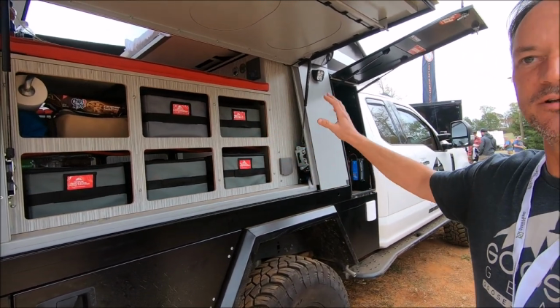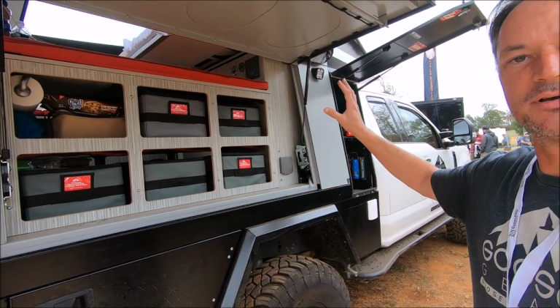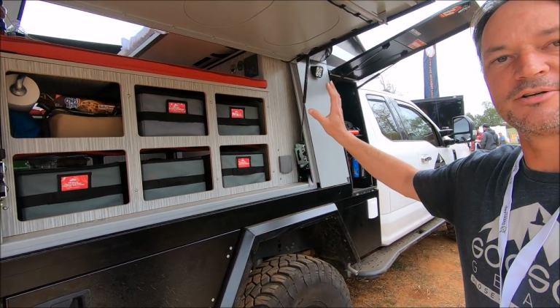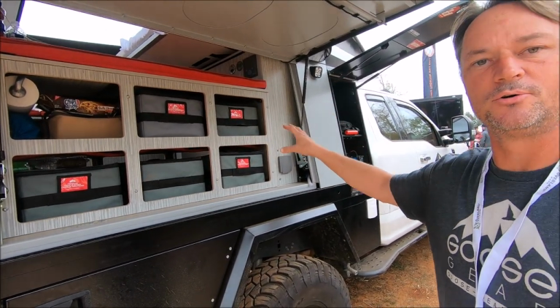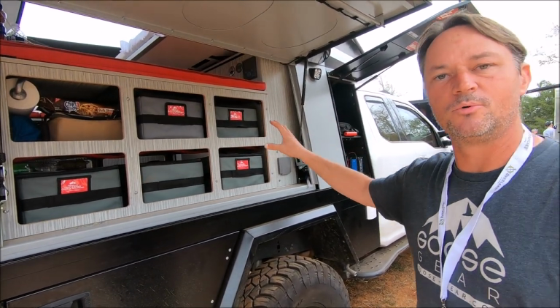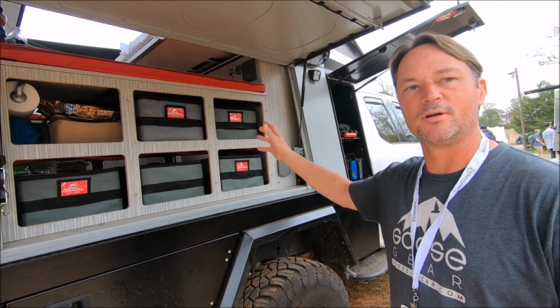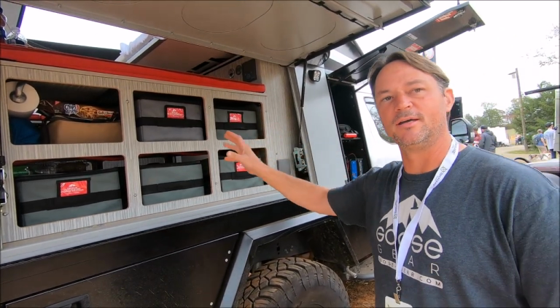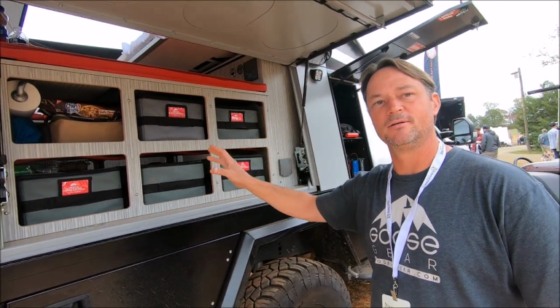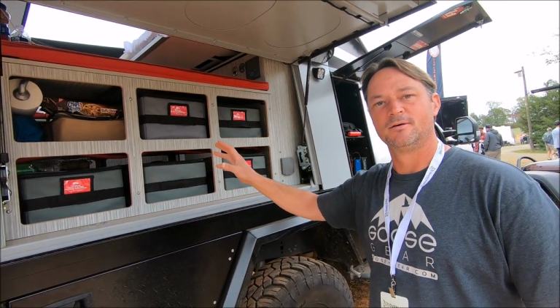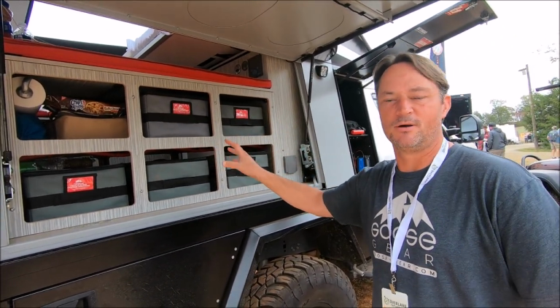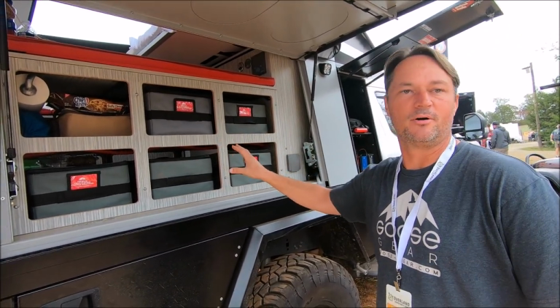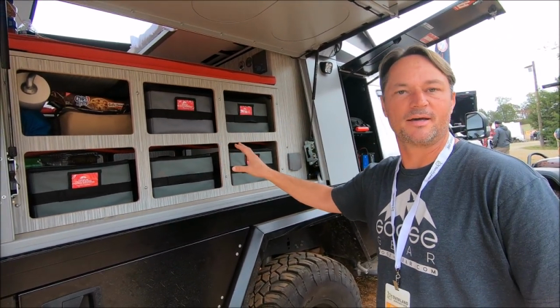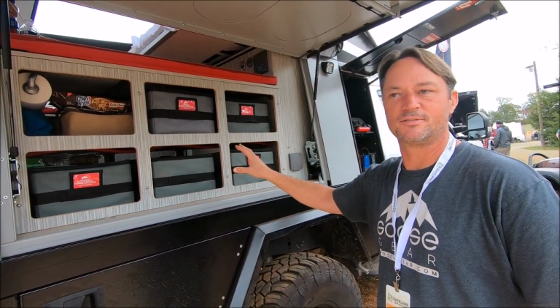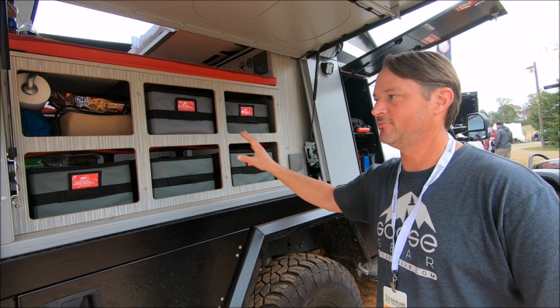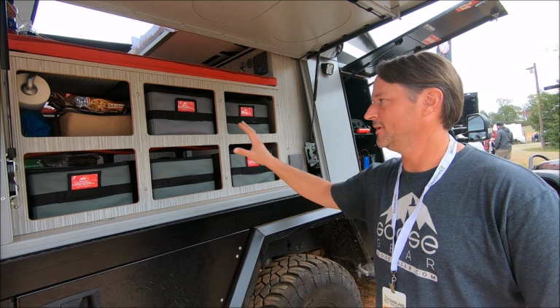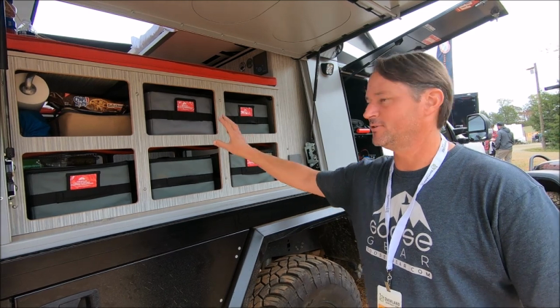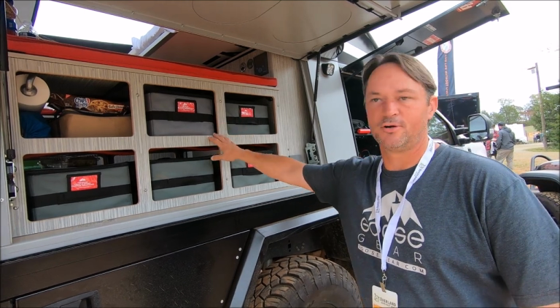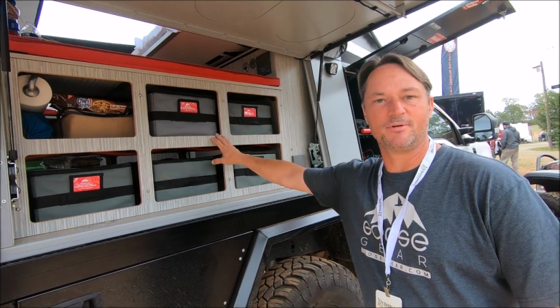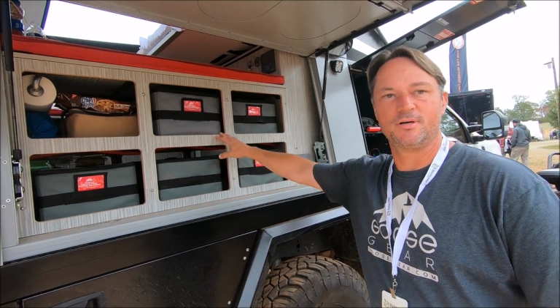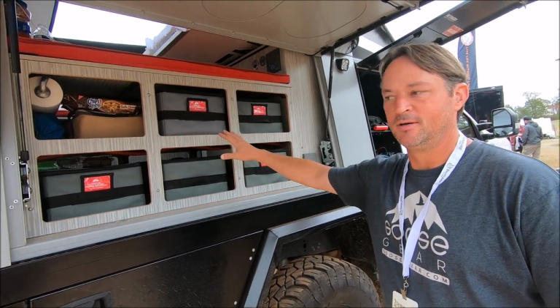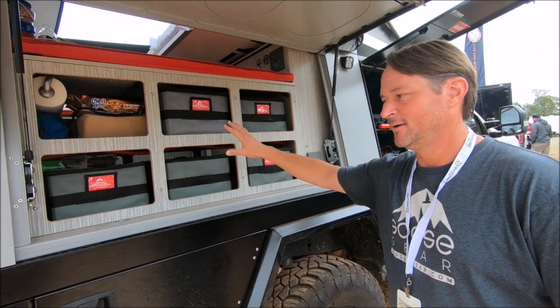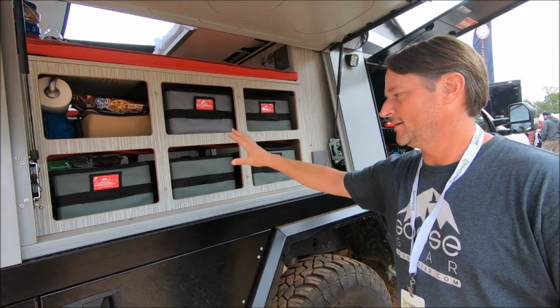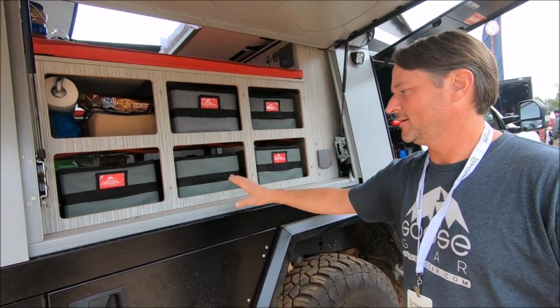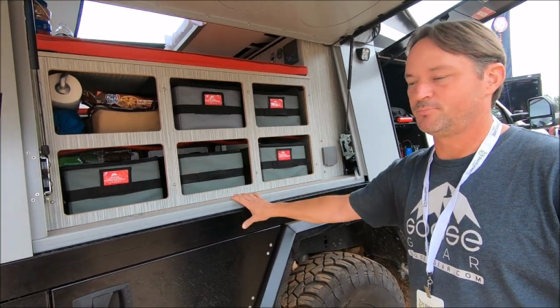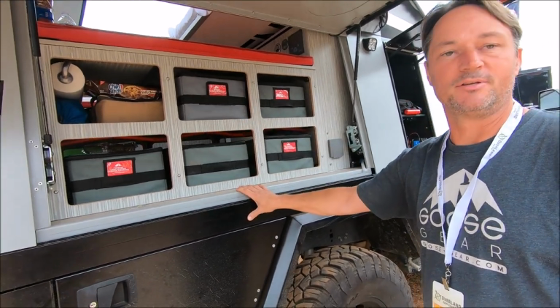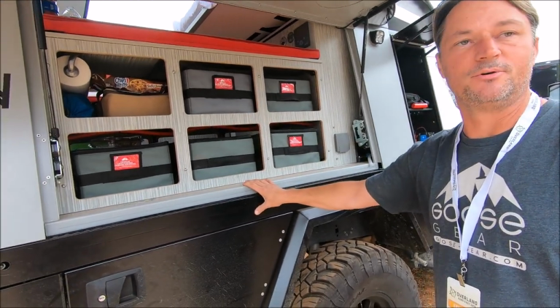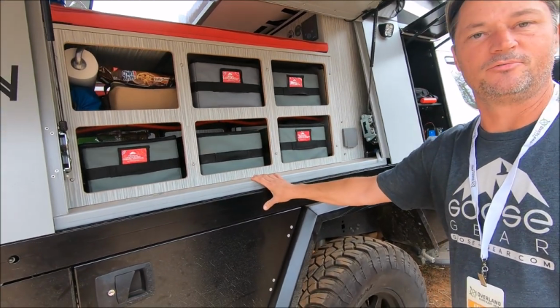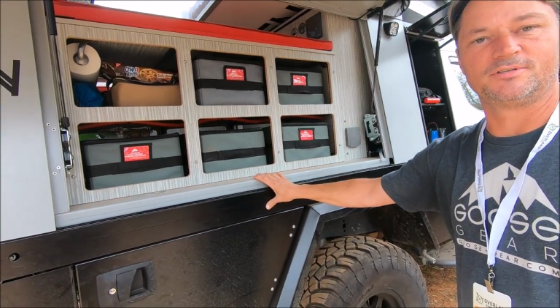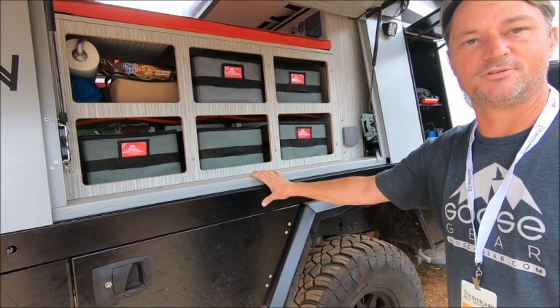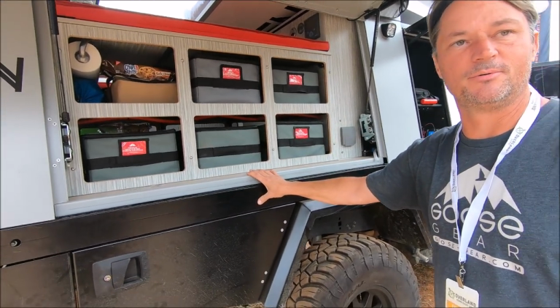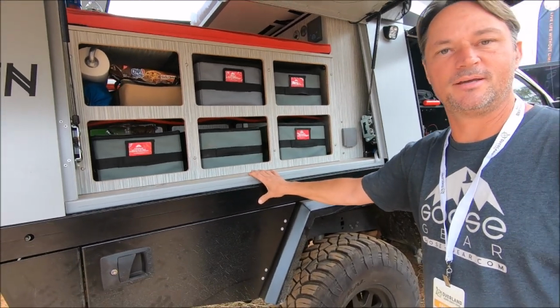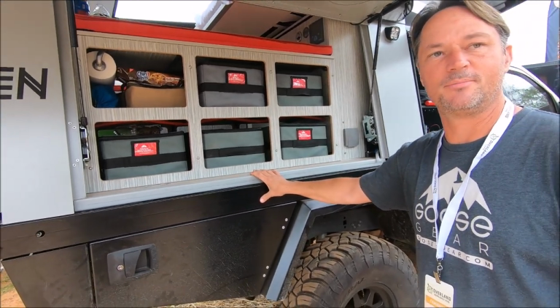We did all the electrical, water heating, plumbing, all that kind of stuff, interior cabinetry, and just put it on this beautiful 5010 German-made camper.